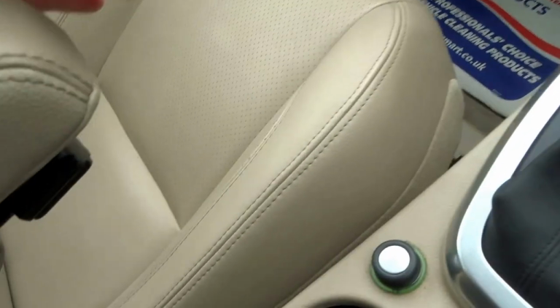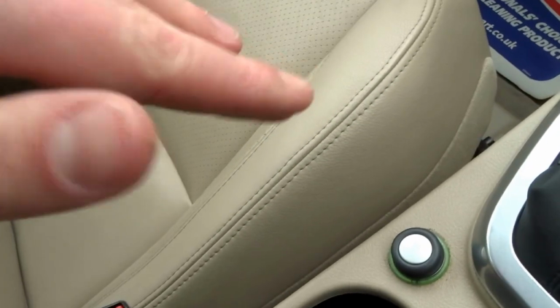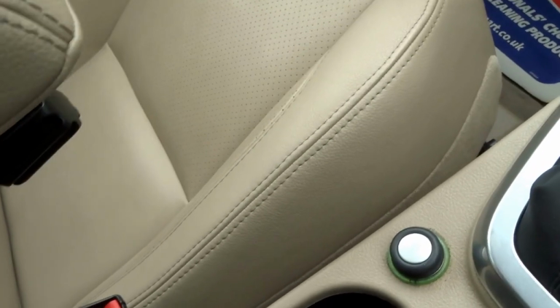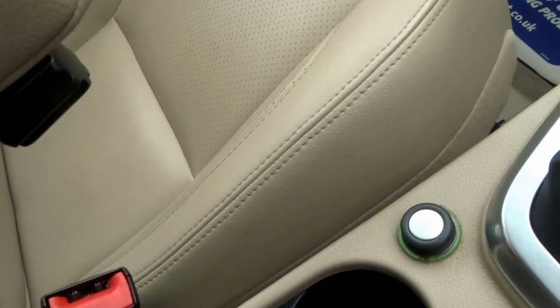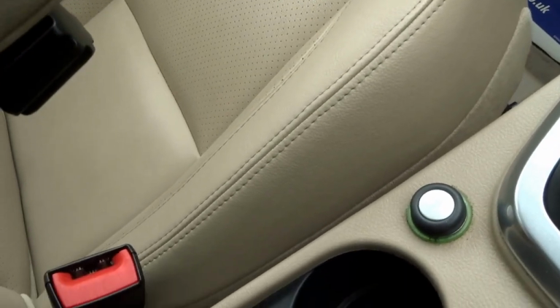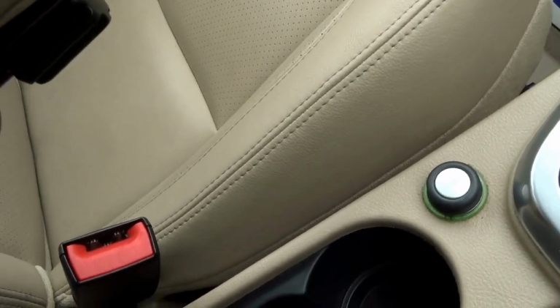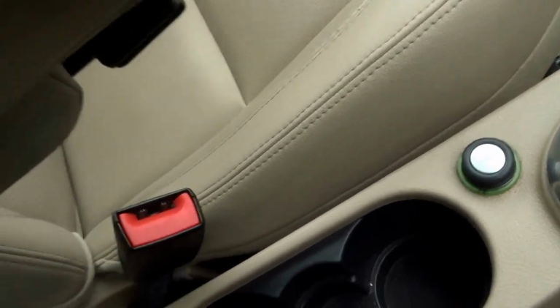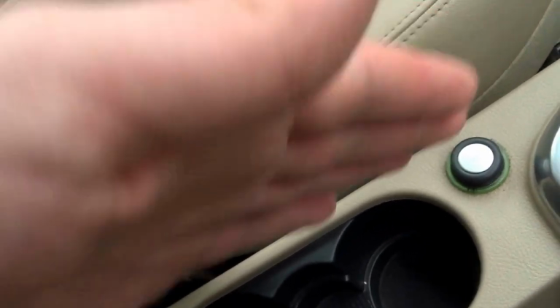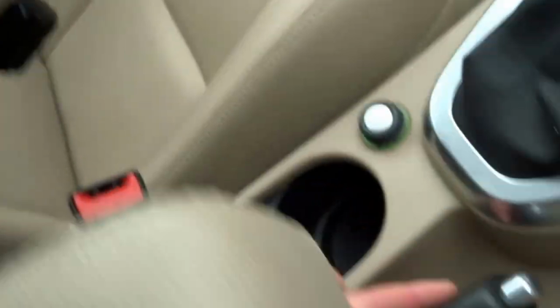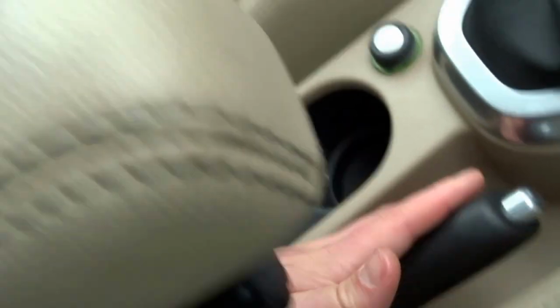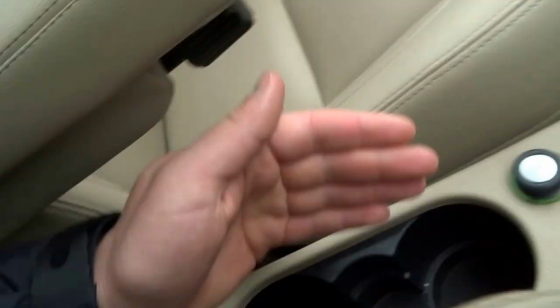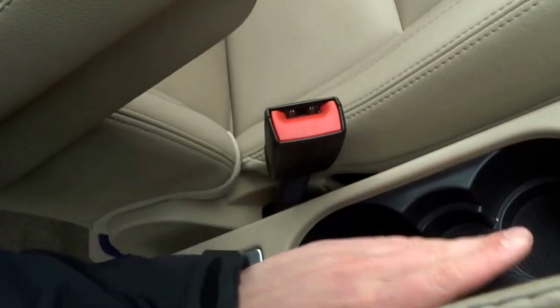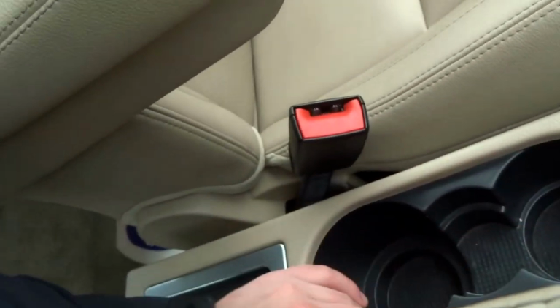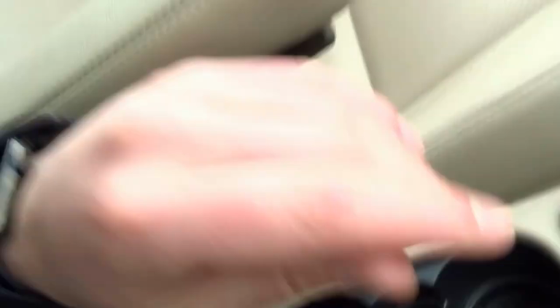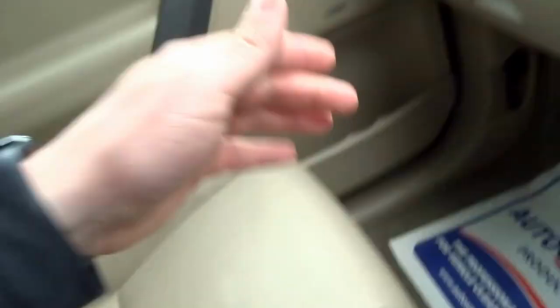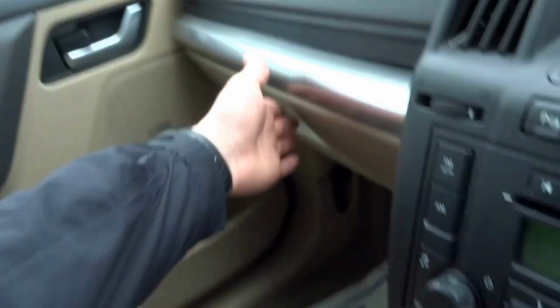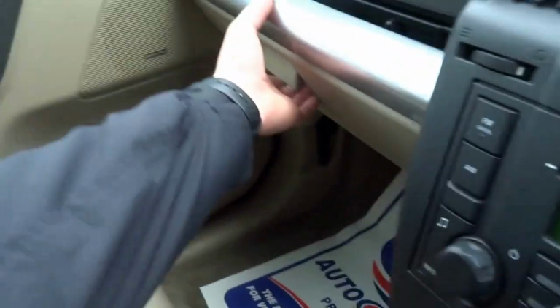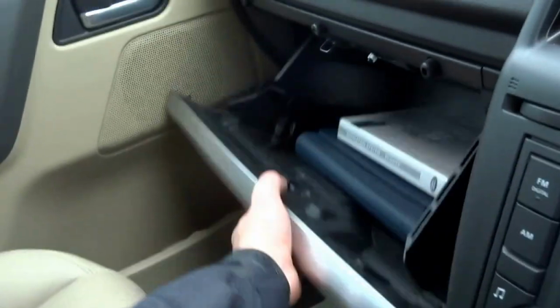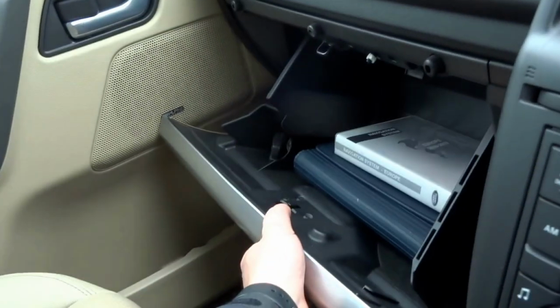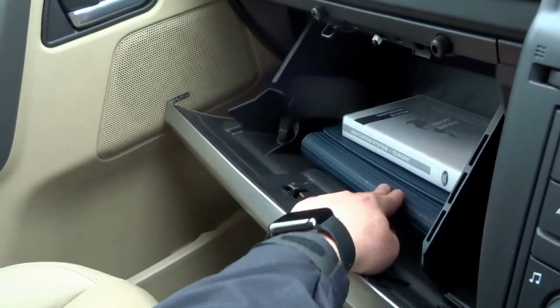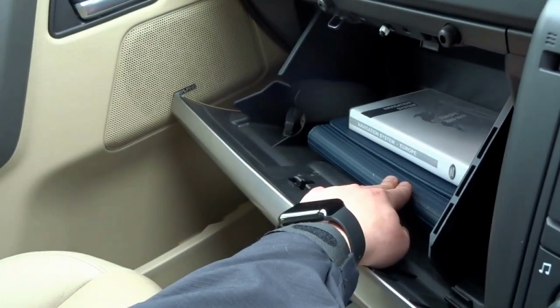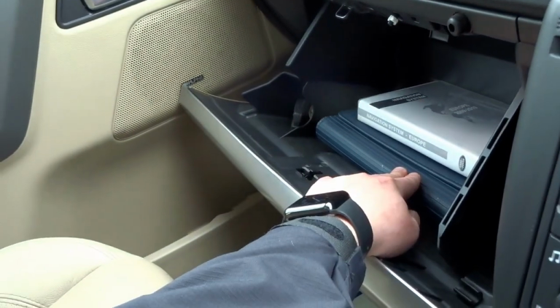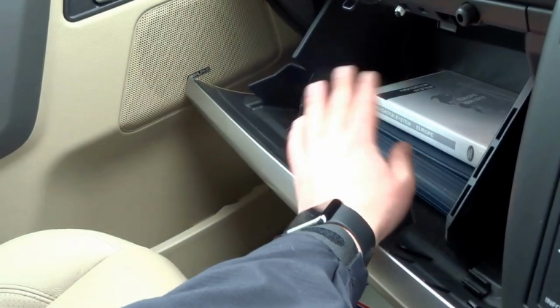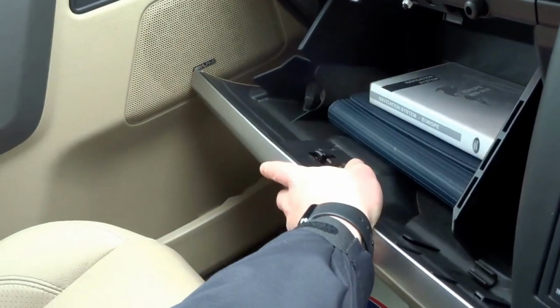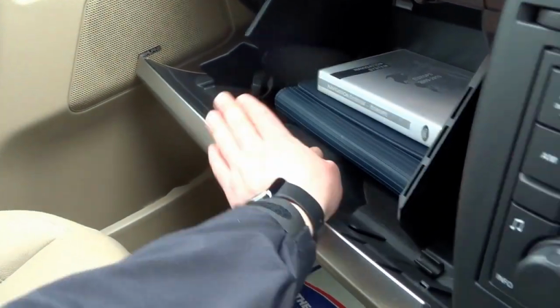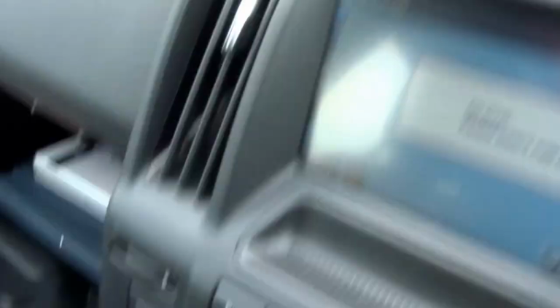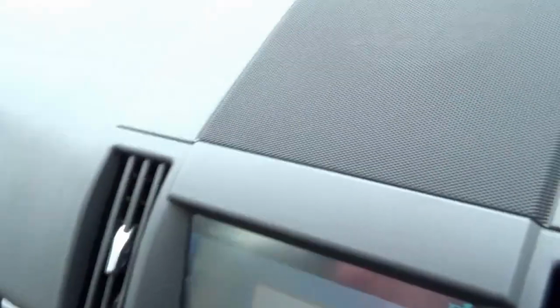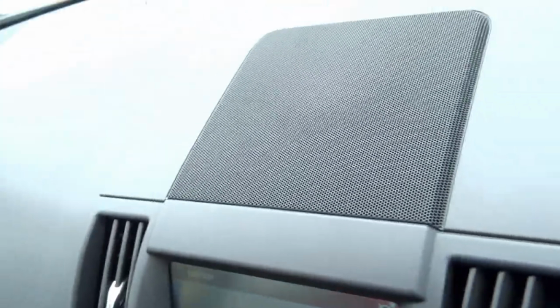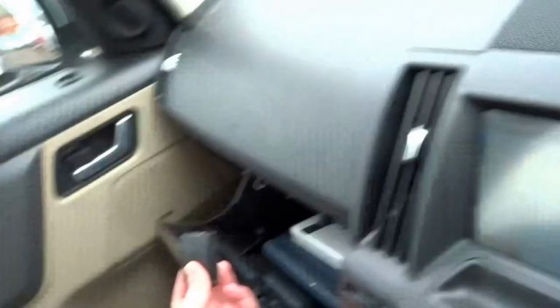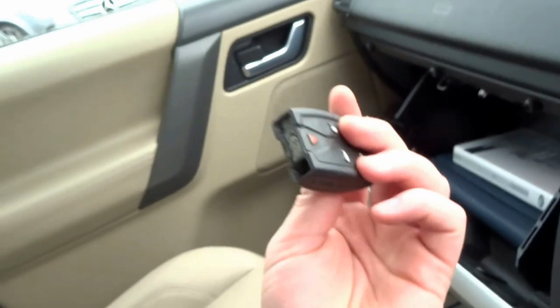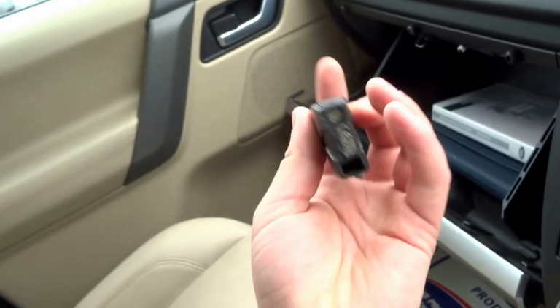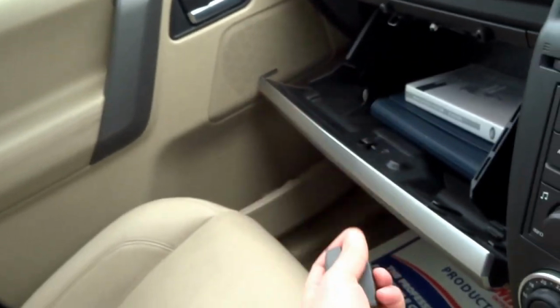Another 12 volt charging socket, manual handbrake, two cupholders in the front. It comes with the original book pack, nav disc, and a spare key.